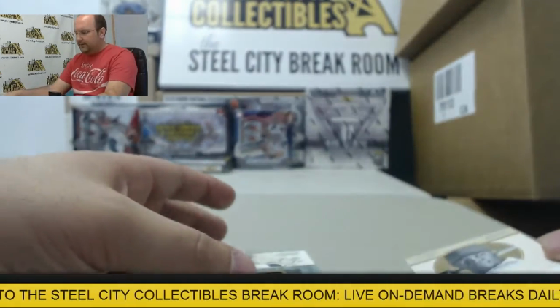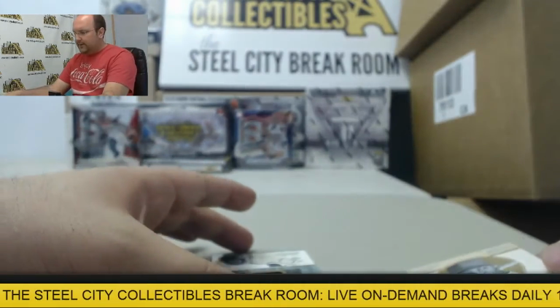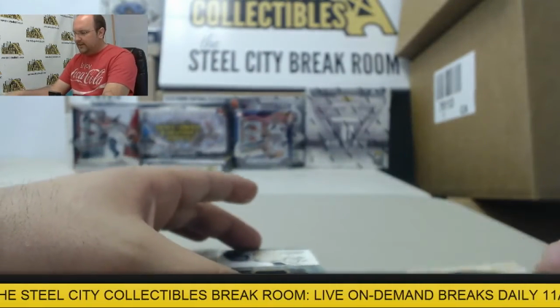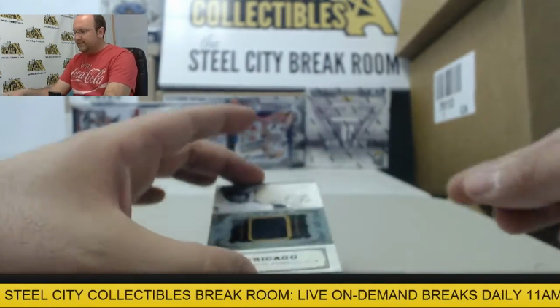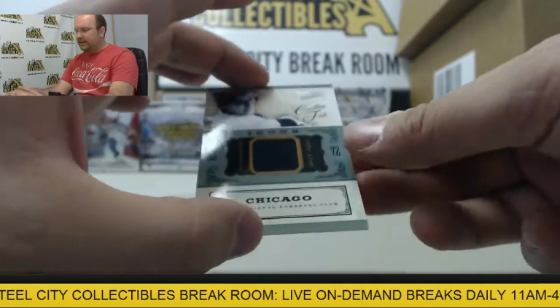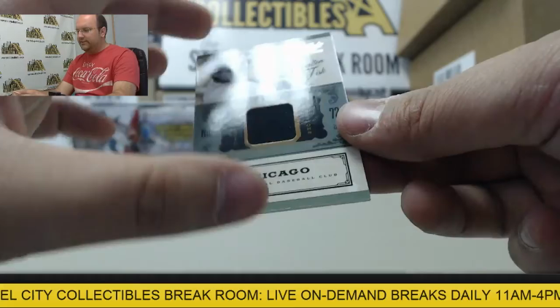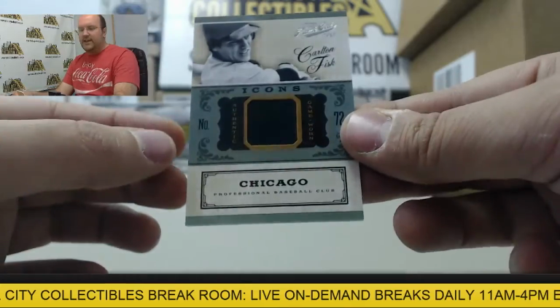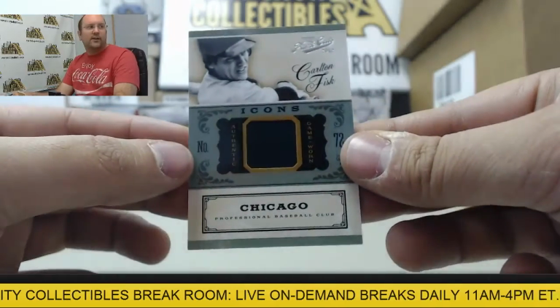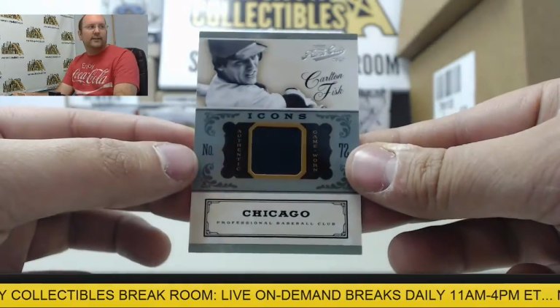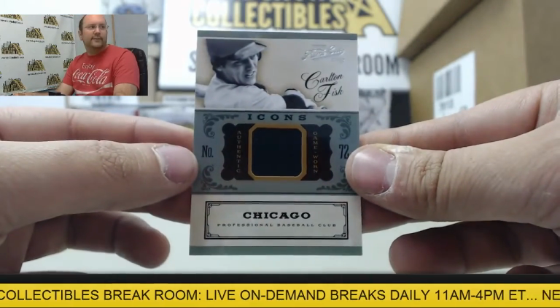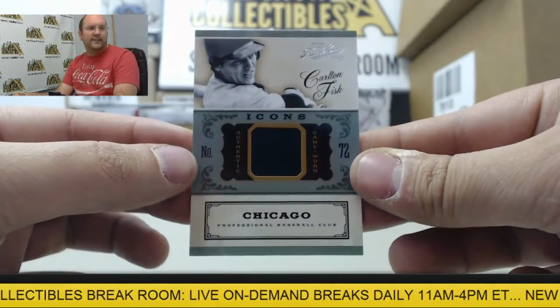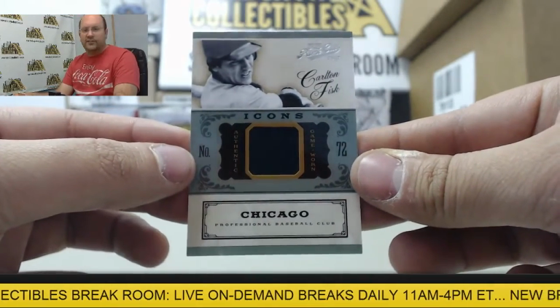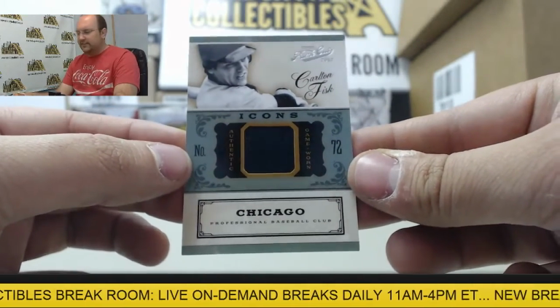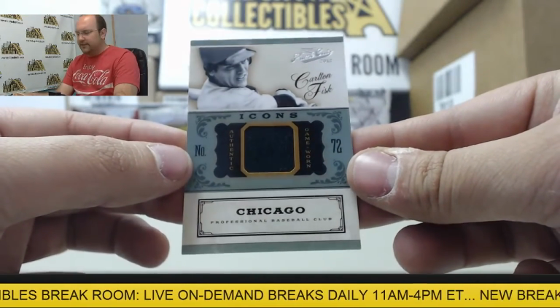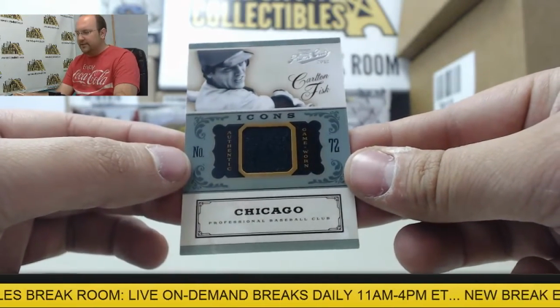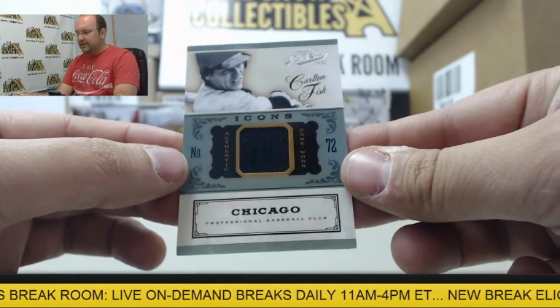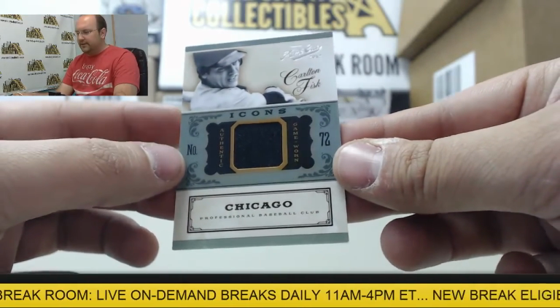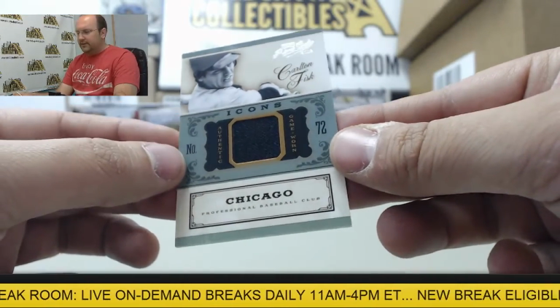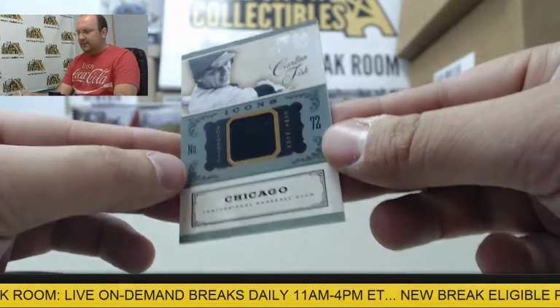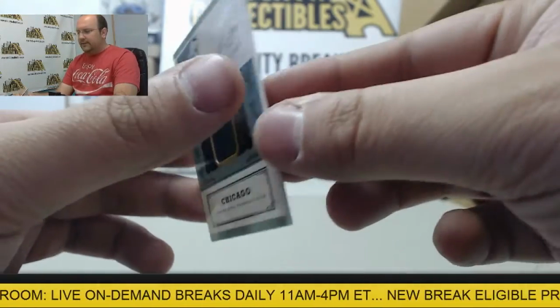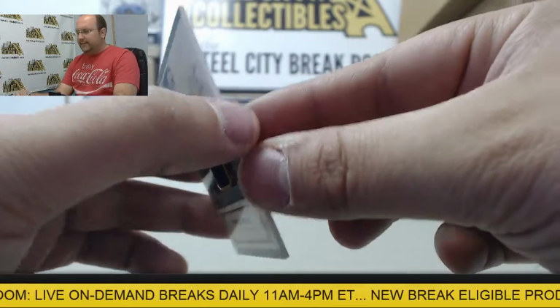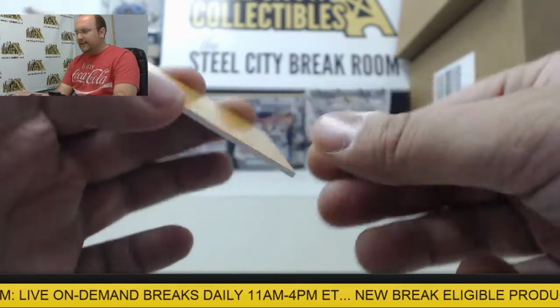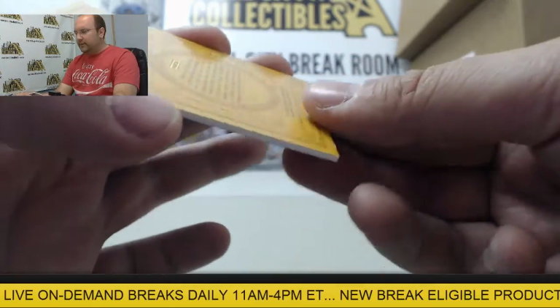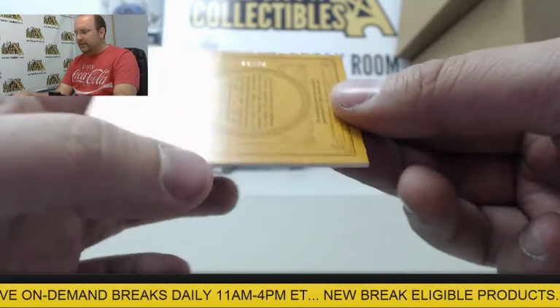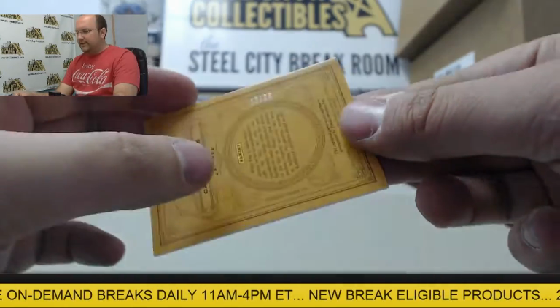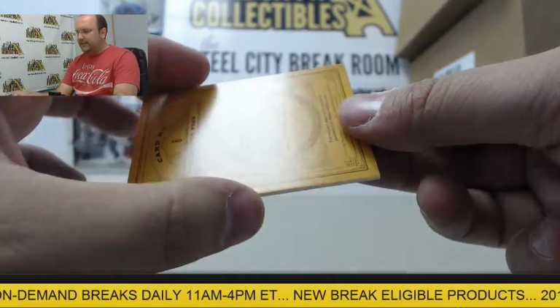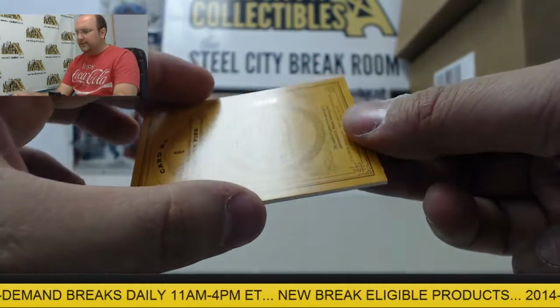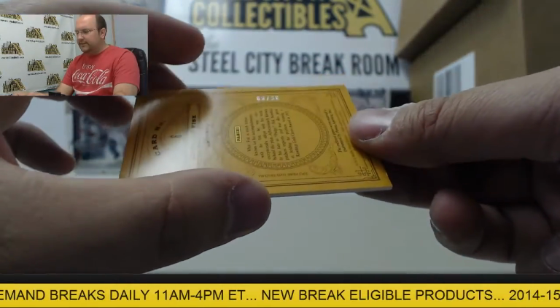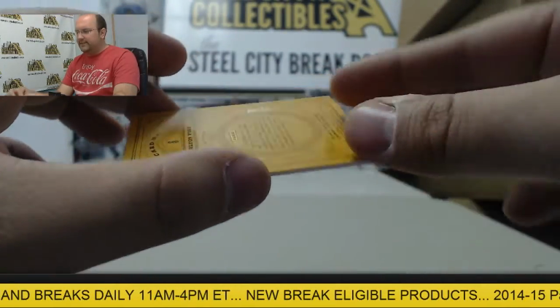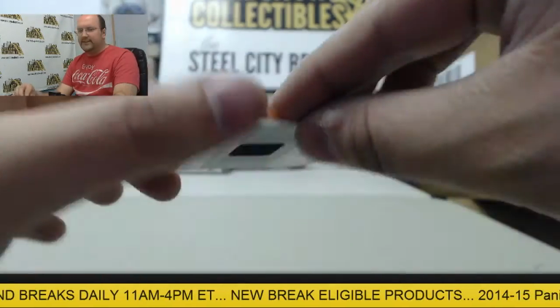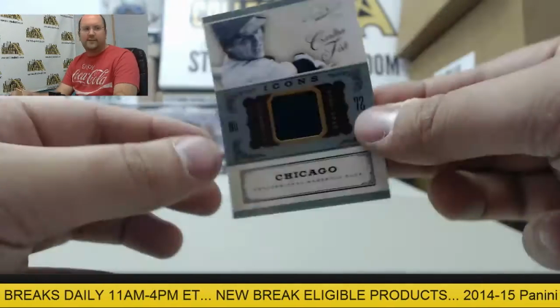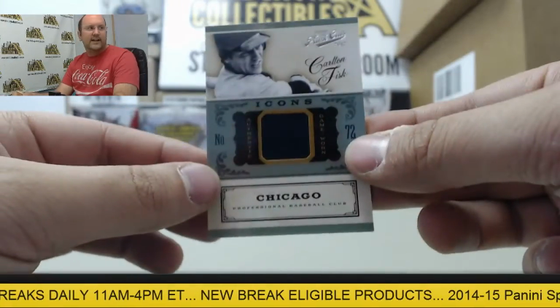And the second card is going to be a Carlton Fisk jersey swatch — authentic game worn, number 36 of 99.